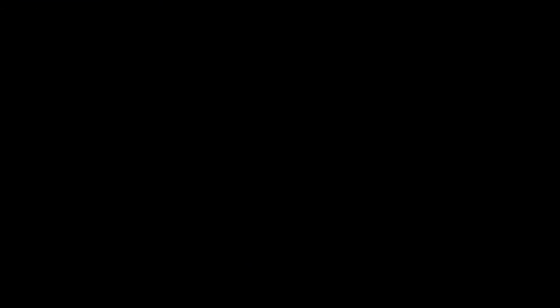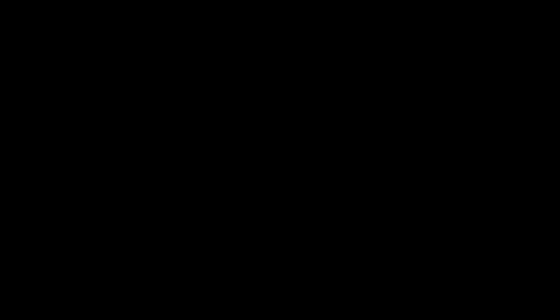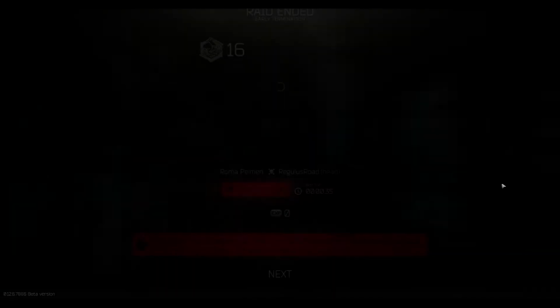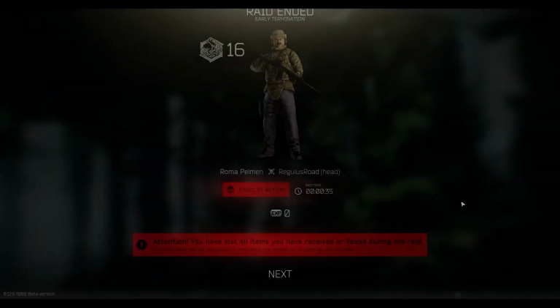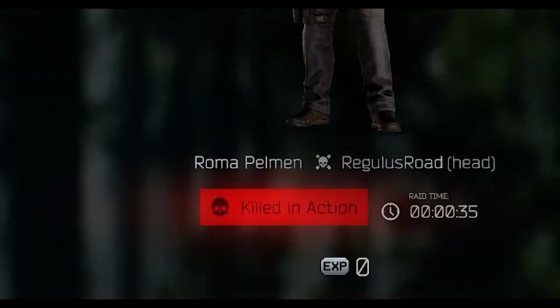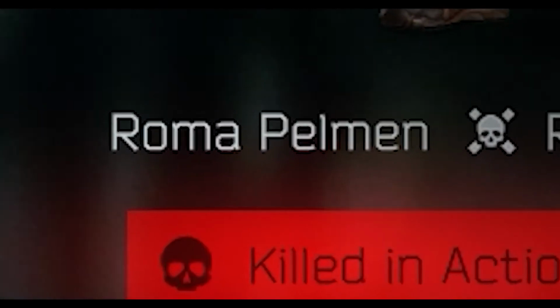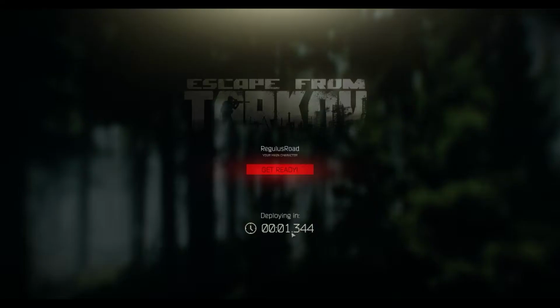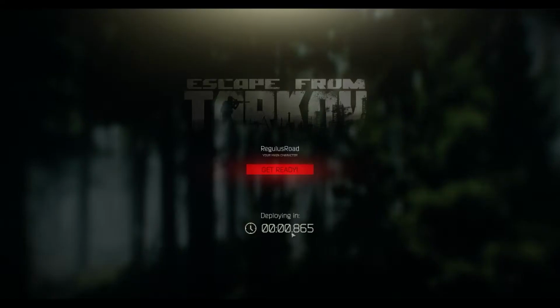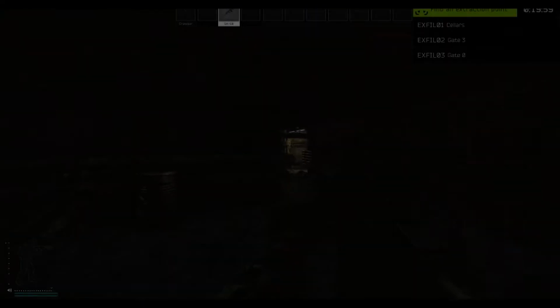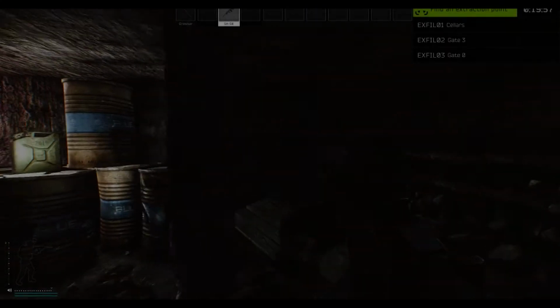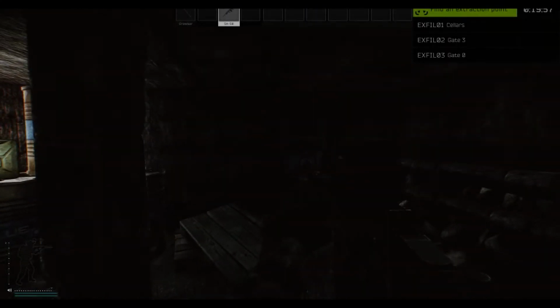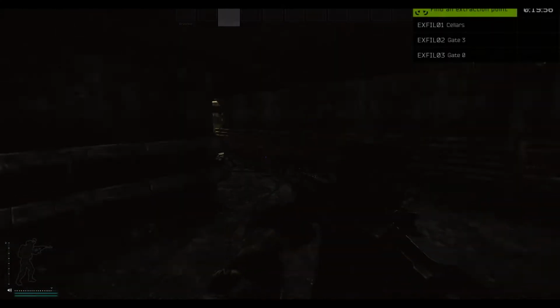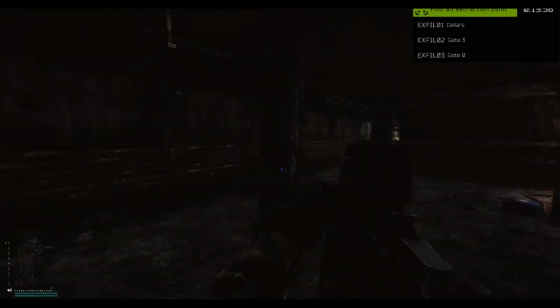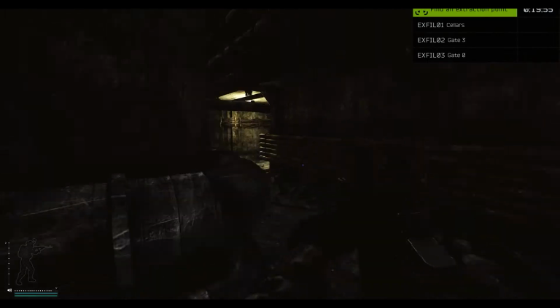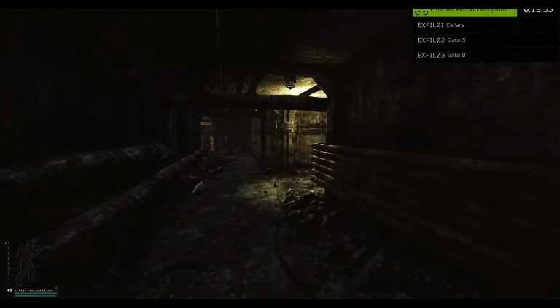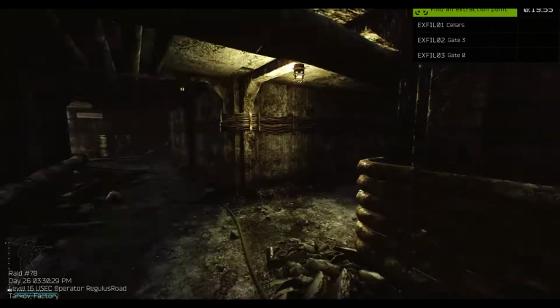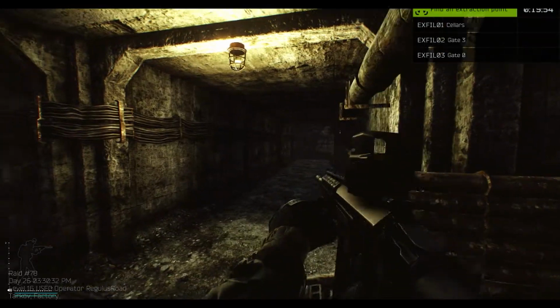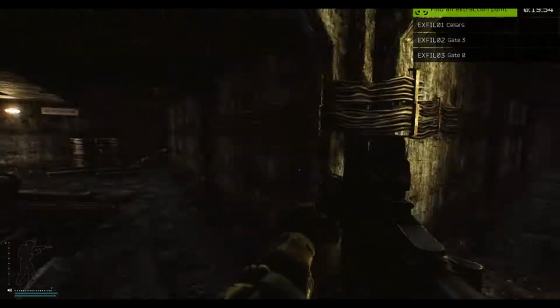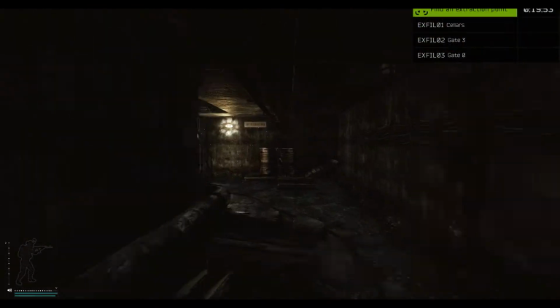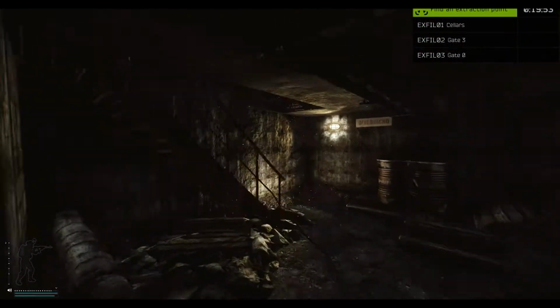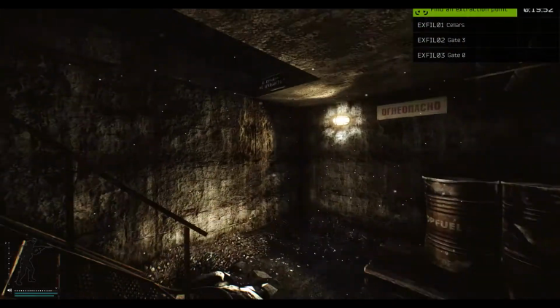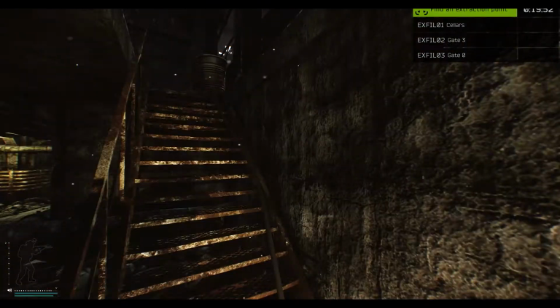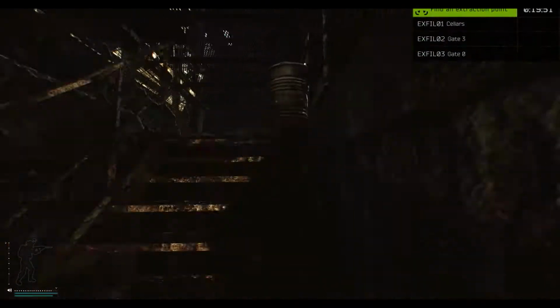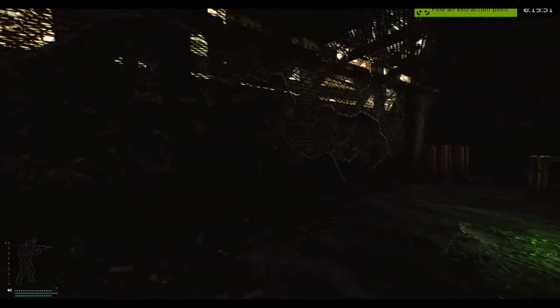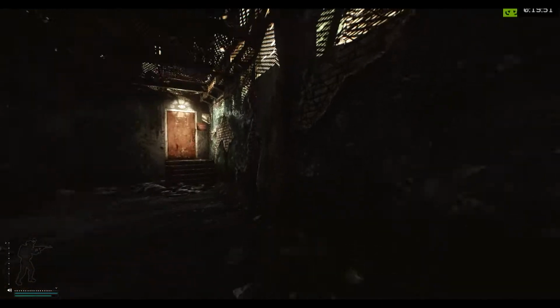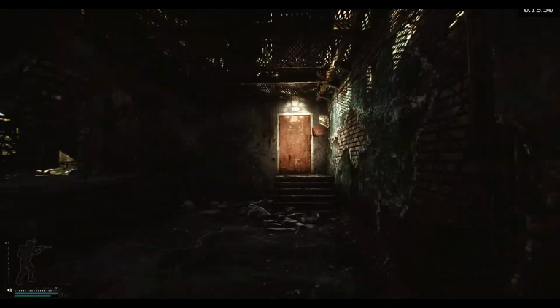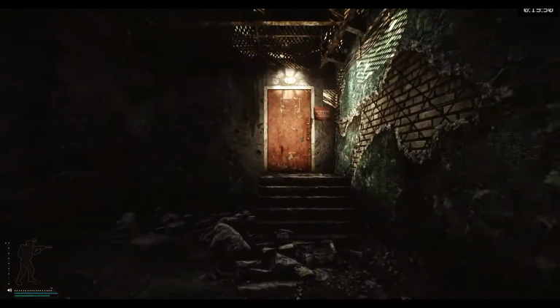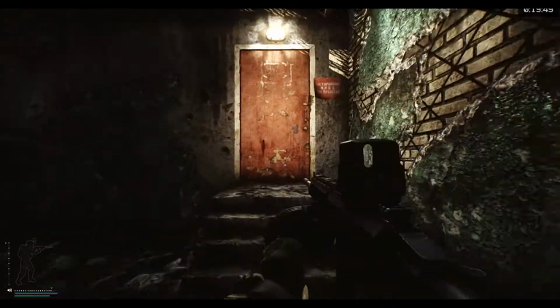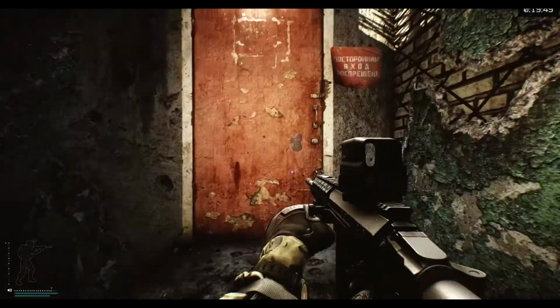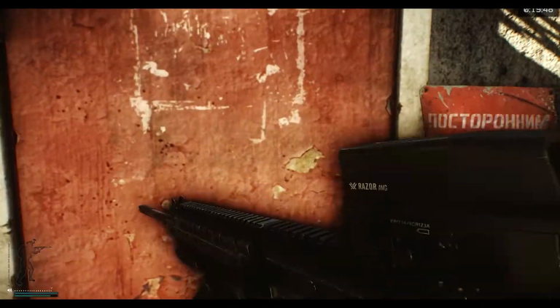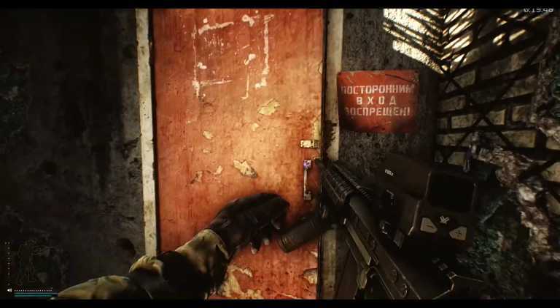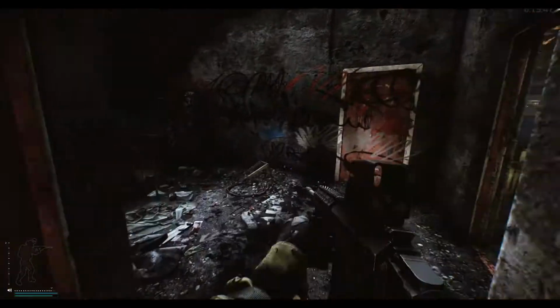You'll notice that you'll get blown up by Ron Palman — that's fine. If you spawn here then you're stuck because you've got to run all the way across the factory. You want to look down that corridor to see if there's any threats — there's not.